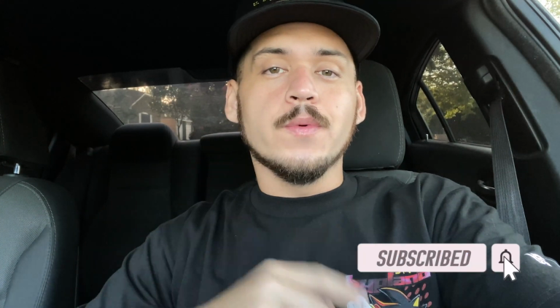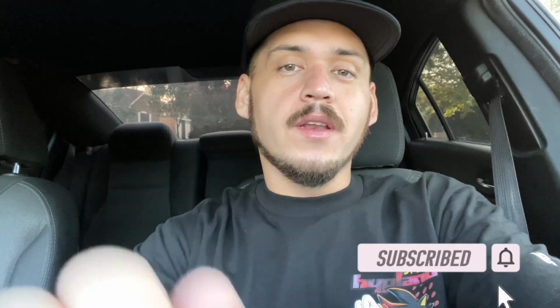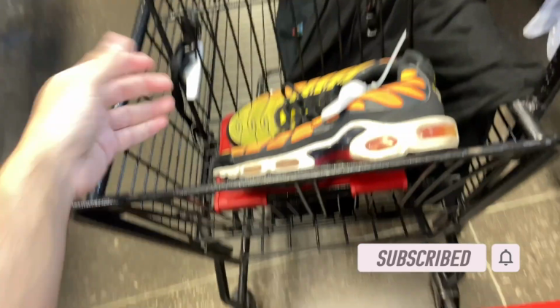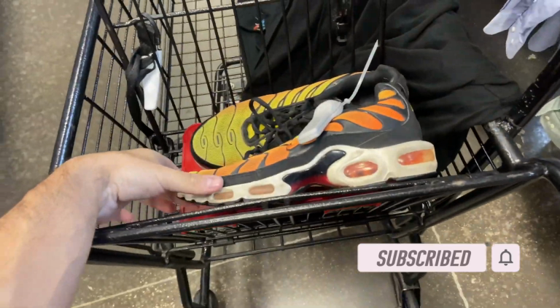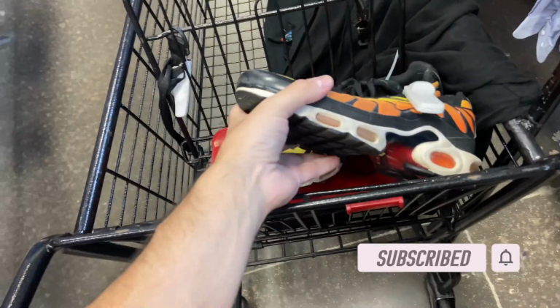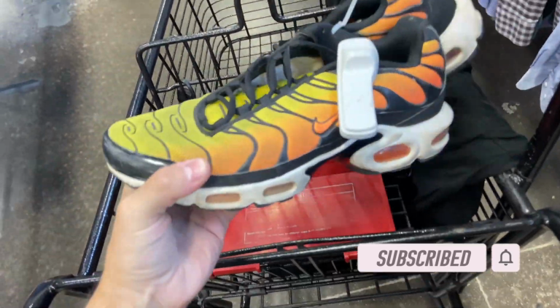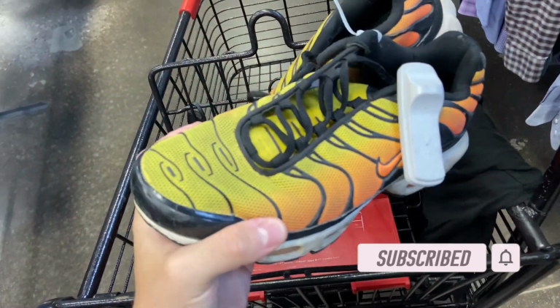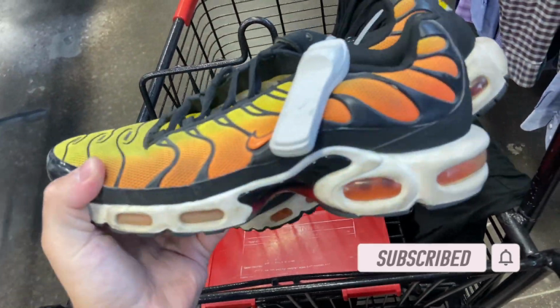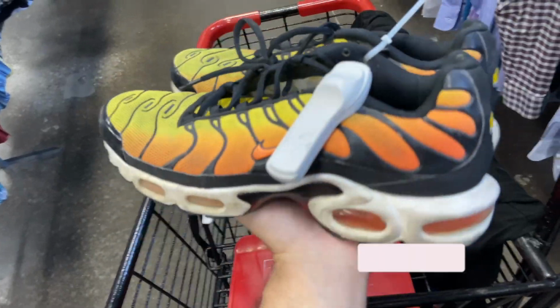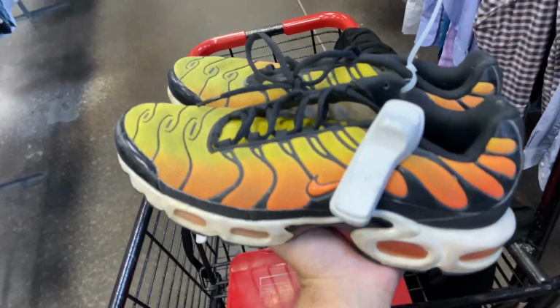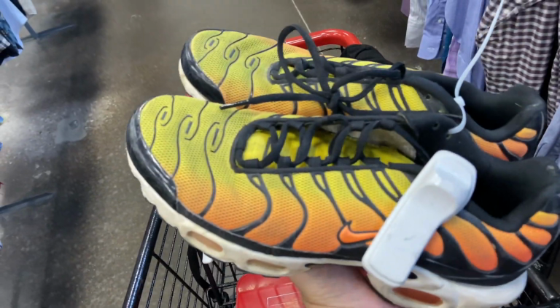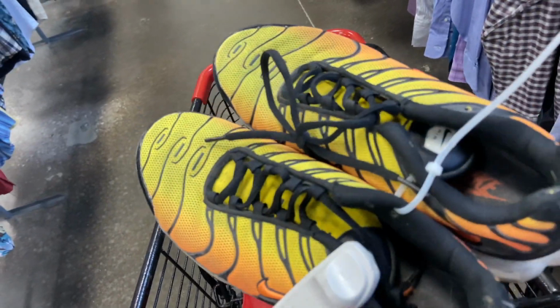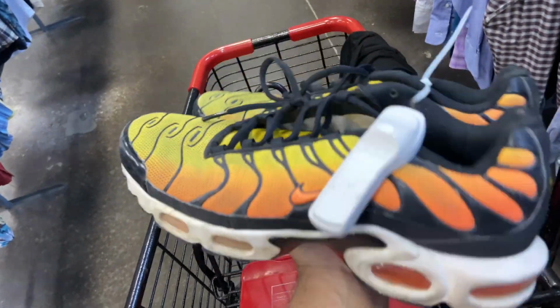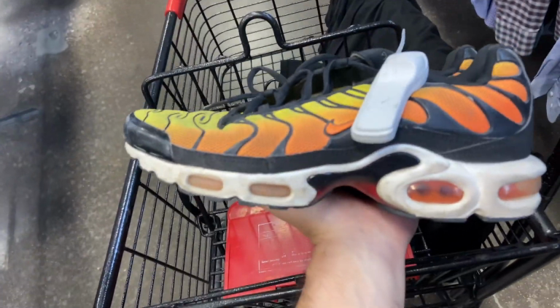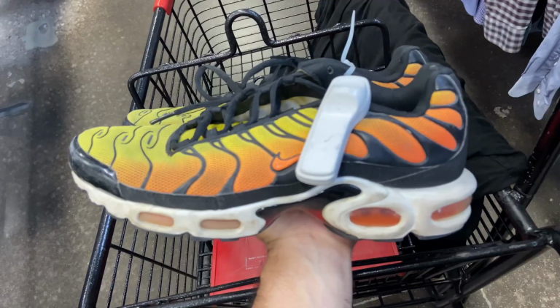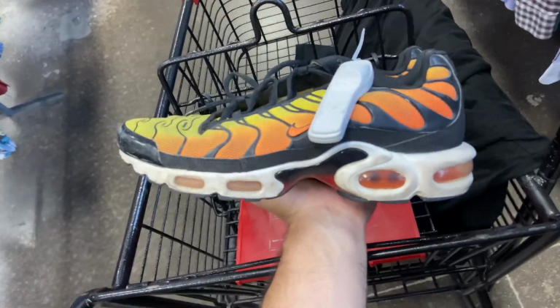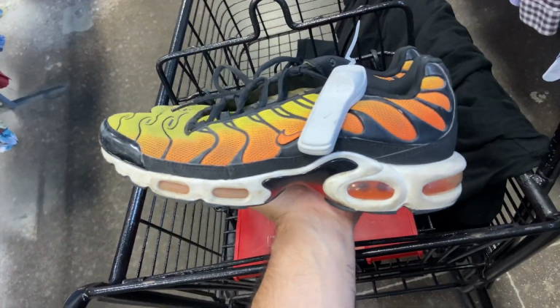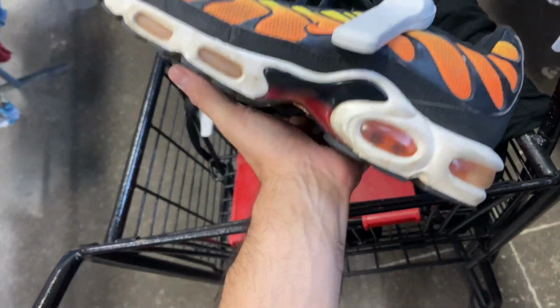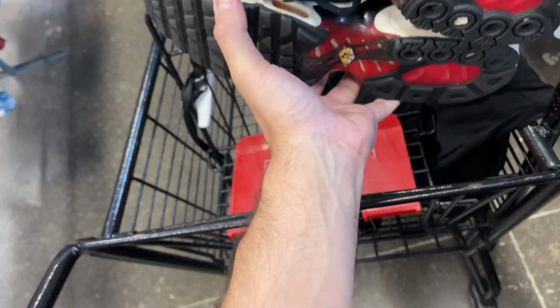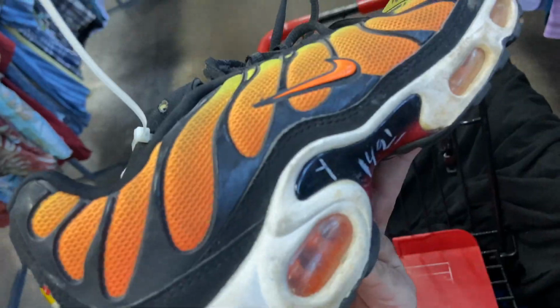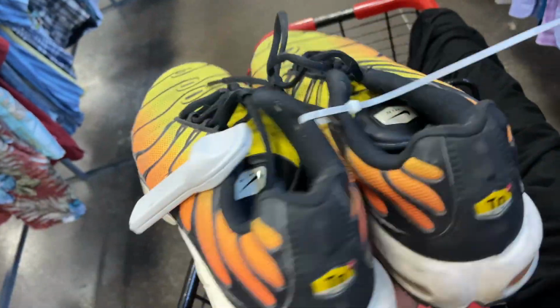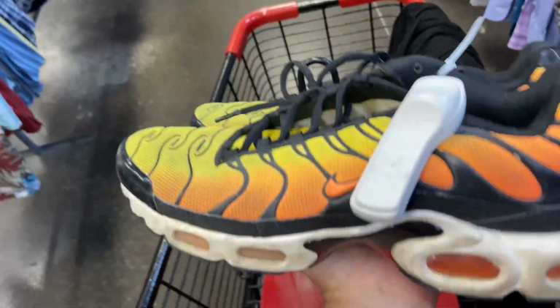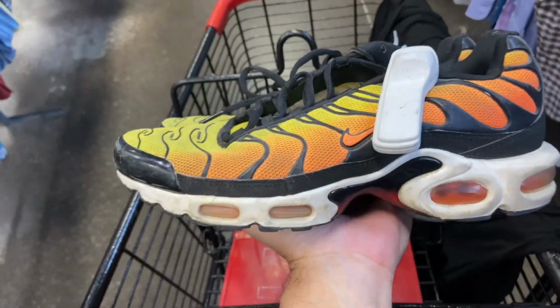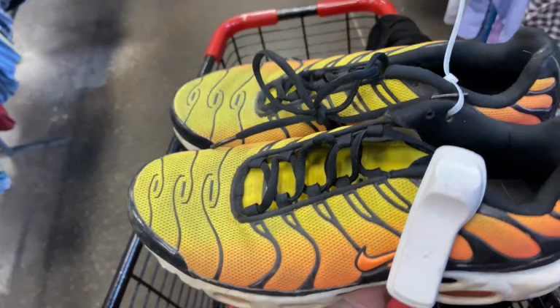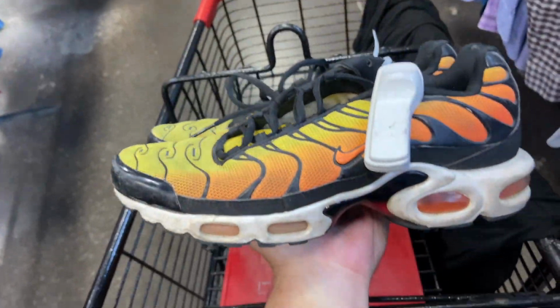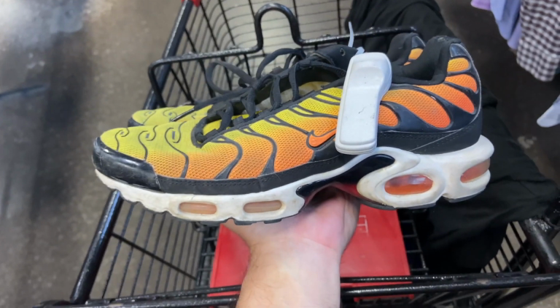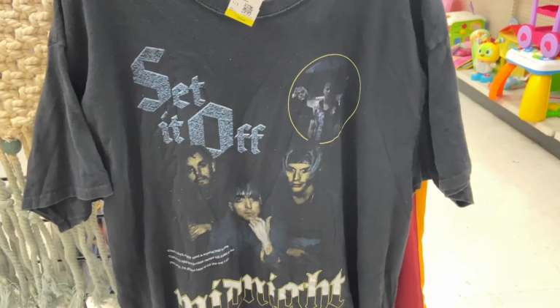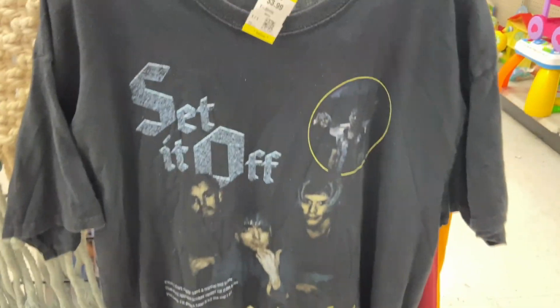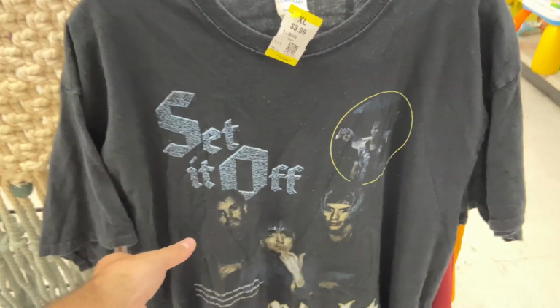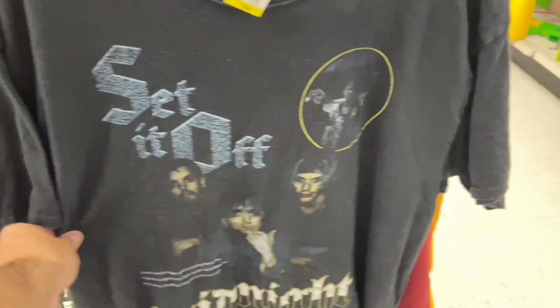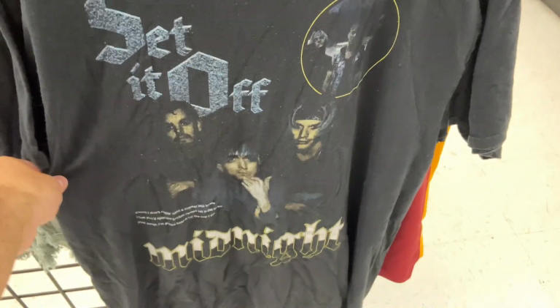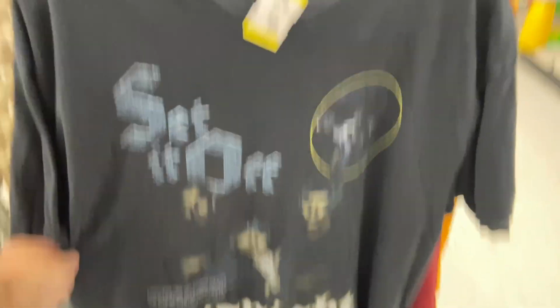Found a pair of Air Max Pluses in the sunset colorway. I remember these used to be big money but I don't think they are anymore since the OG pairs came out. They want $15 on those — definitely need a clean up. Found this Set It Off Van t midnight, never heard of them, XL for $3.99.